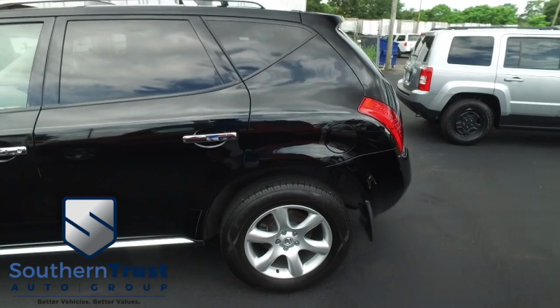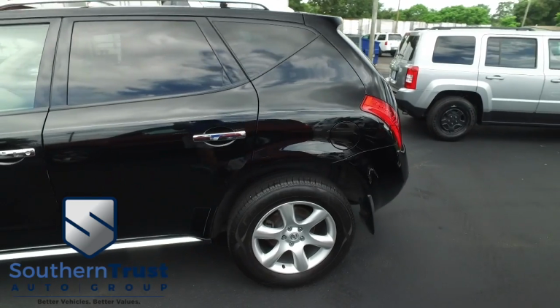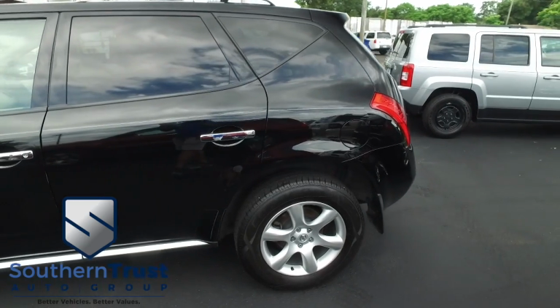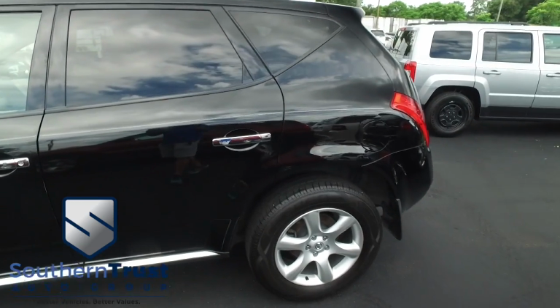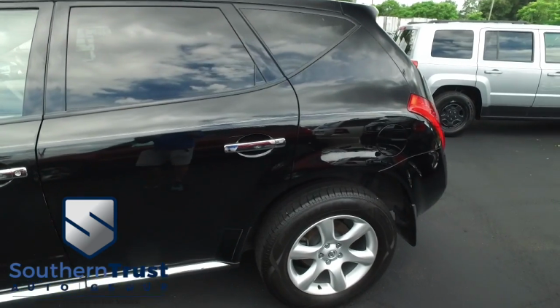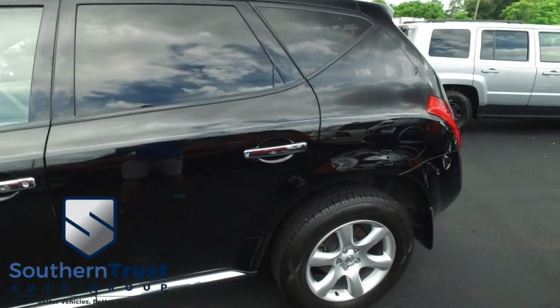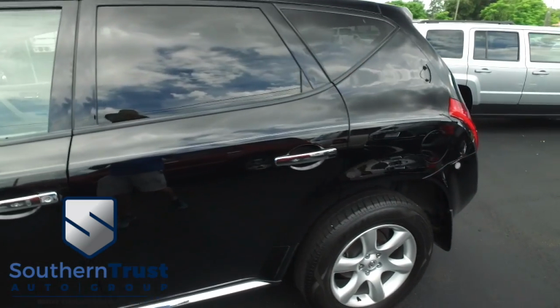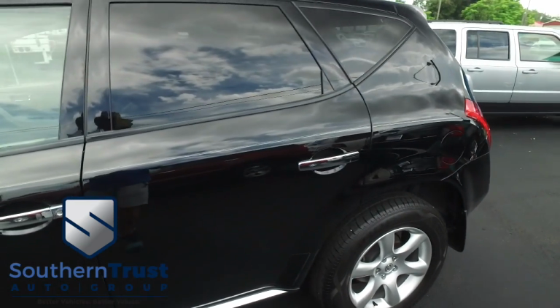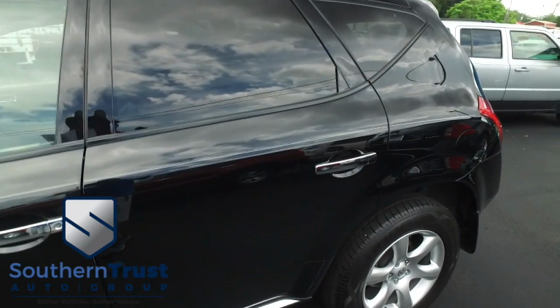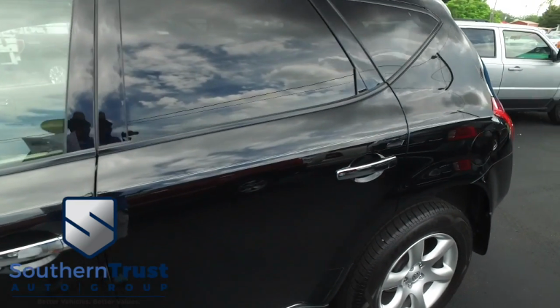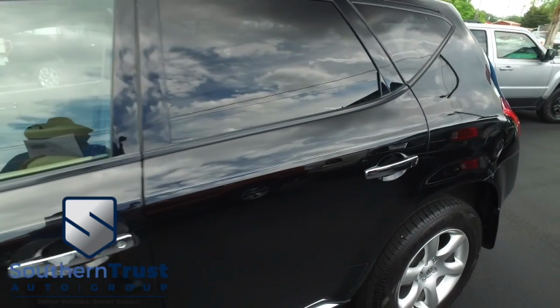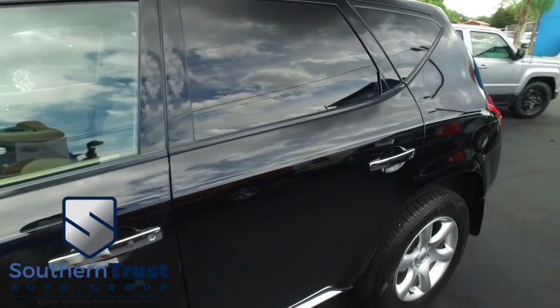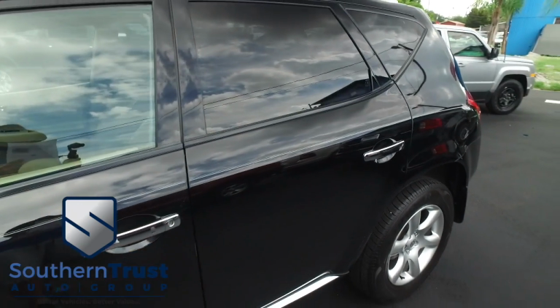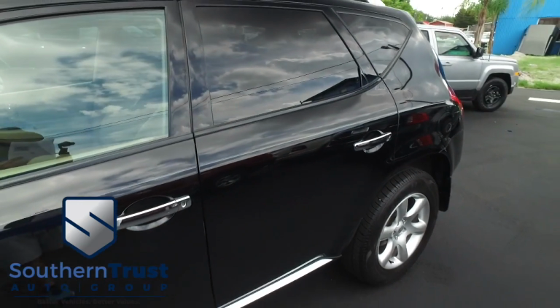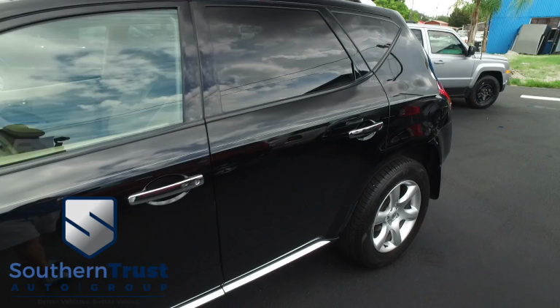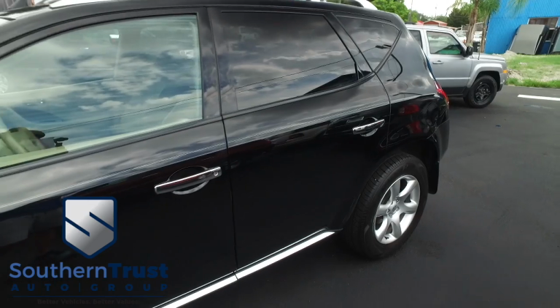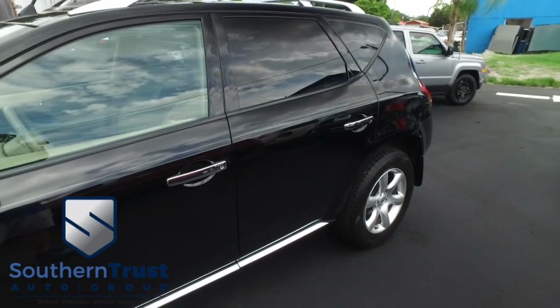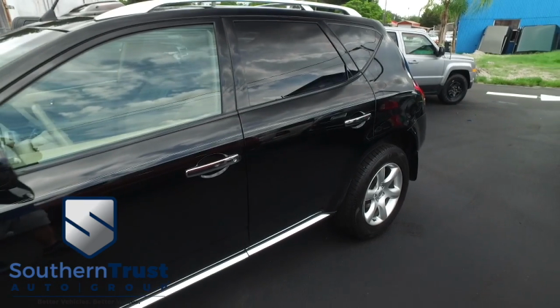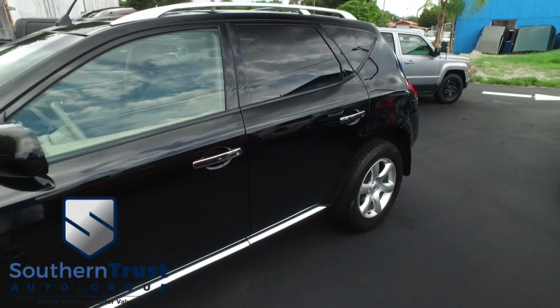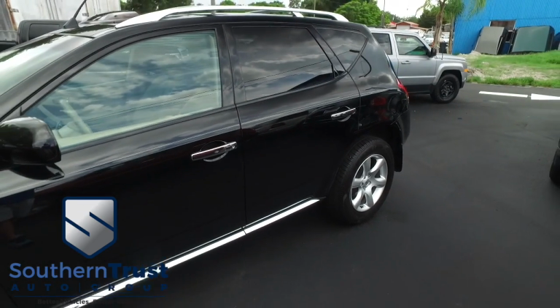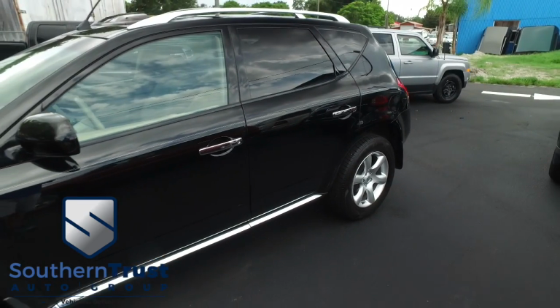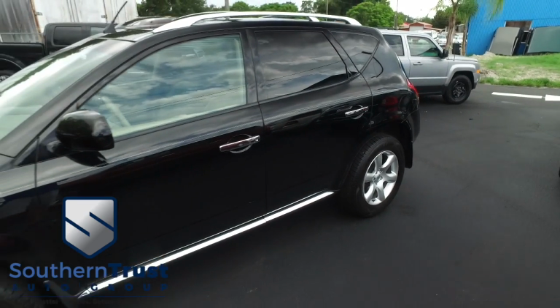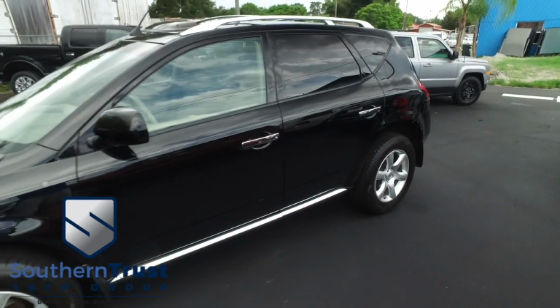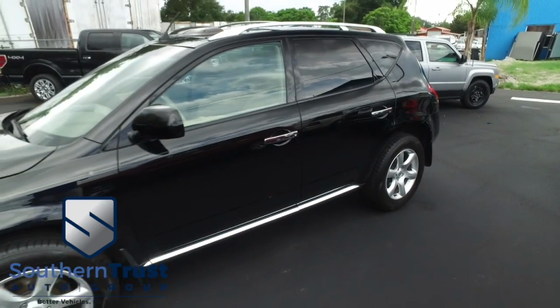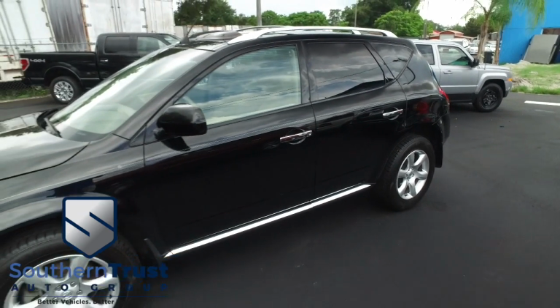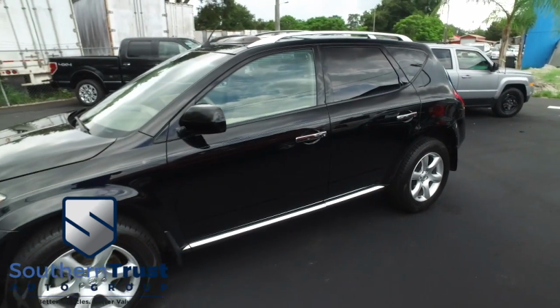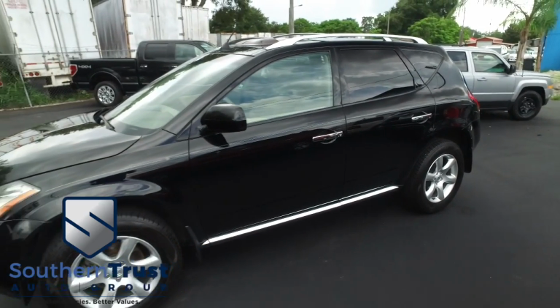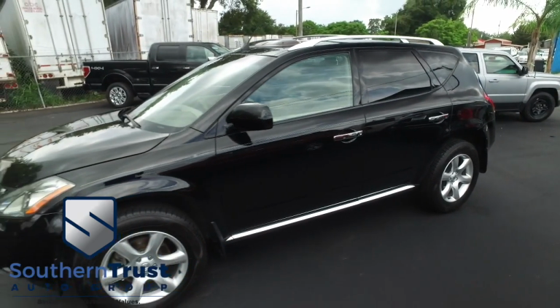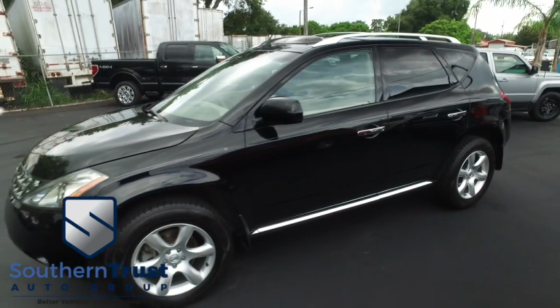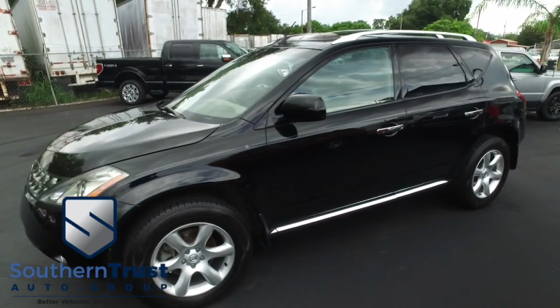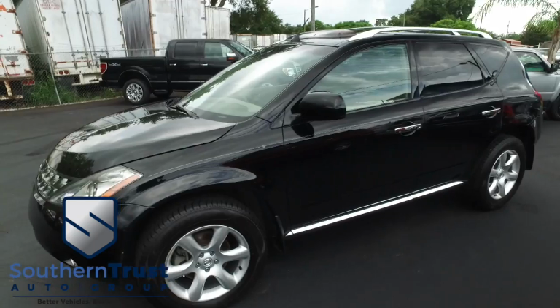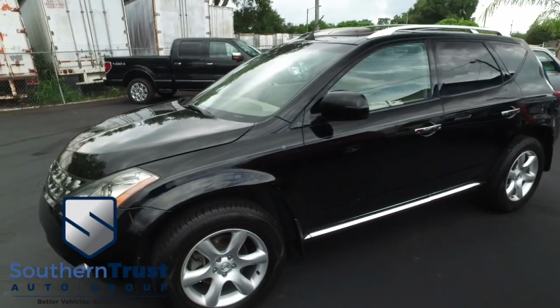Somebody ring the bell! Cruise, tilt, keyless entry, power windows, mirrors, door locks. You've got that amazing power sliding moonroof, full roof rack. You've got that CD MP3 Bluetooth satellite.